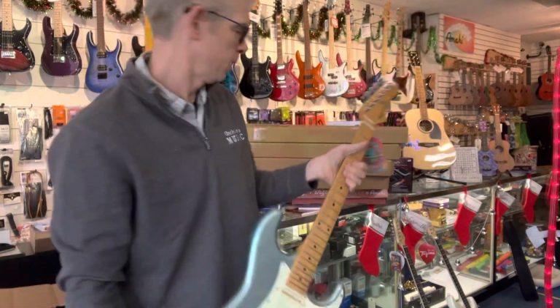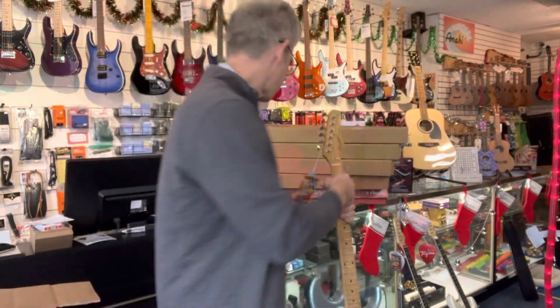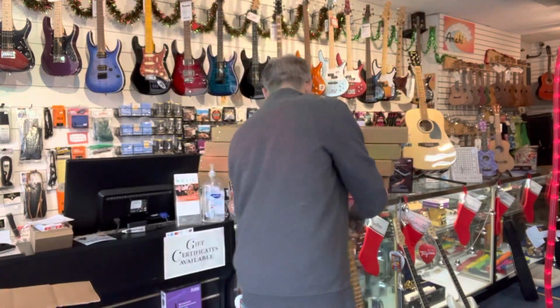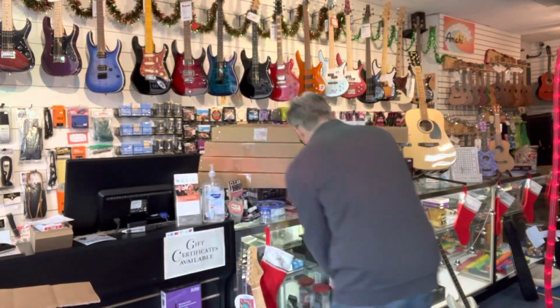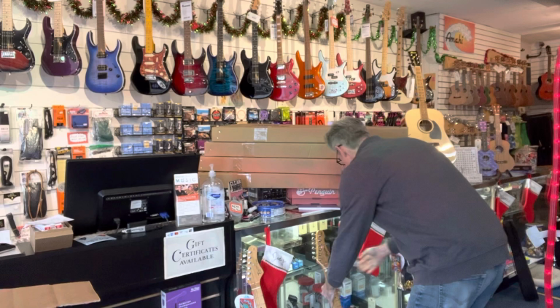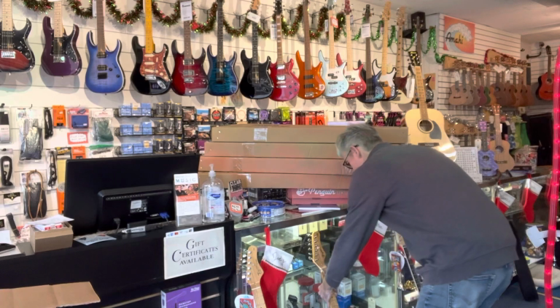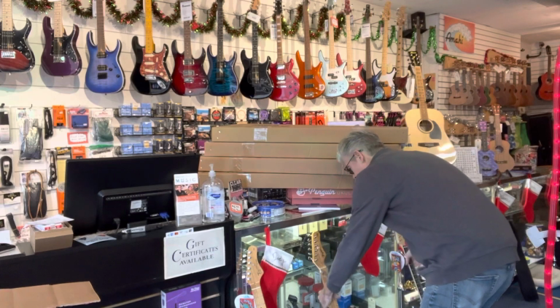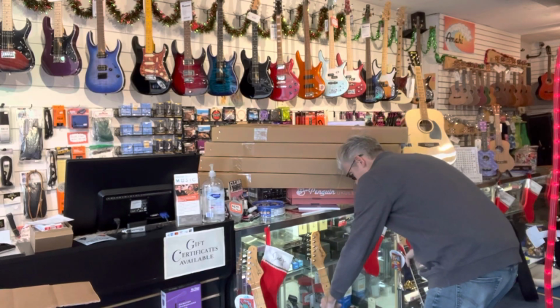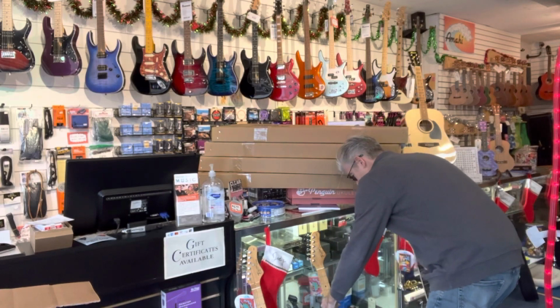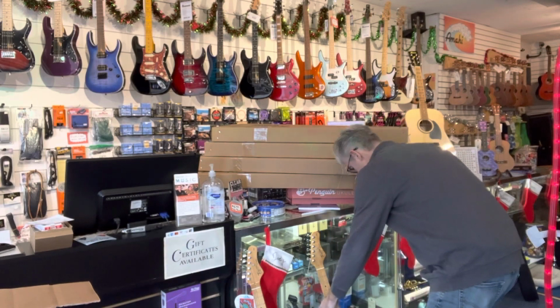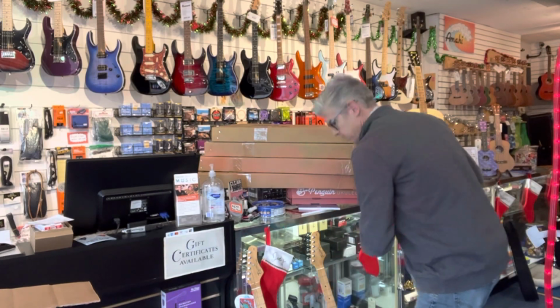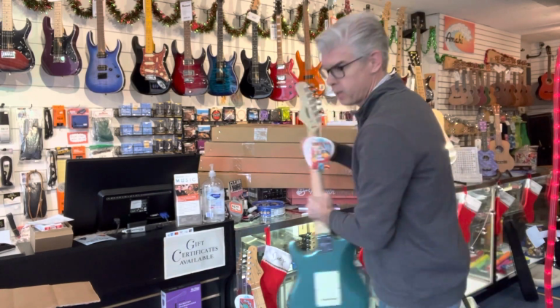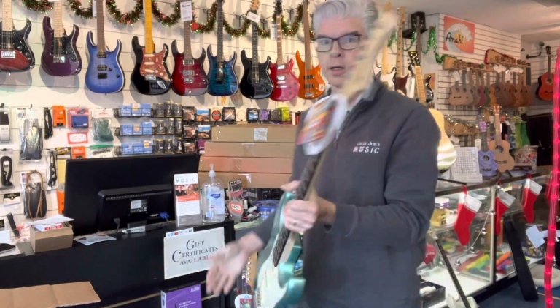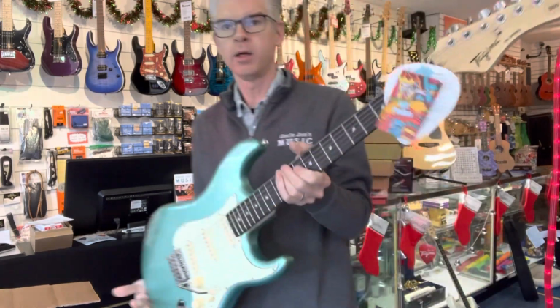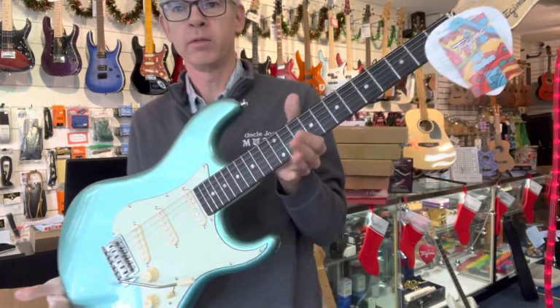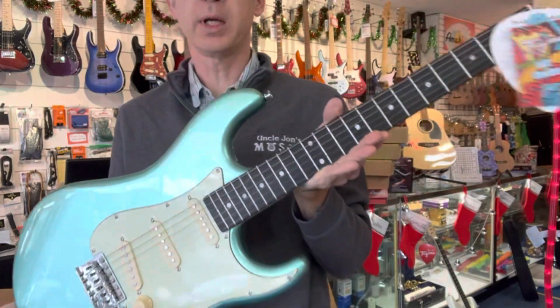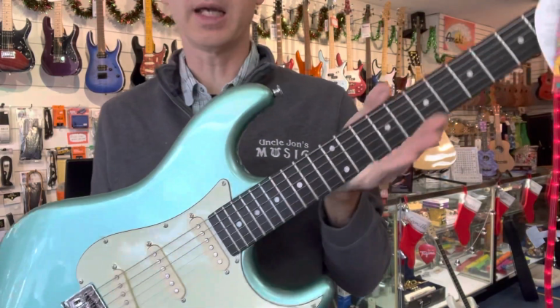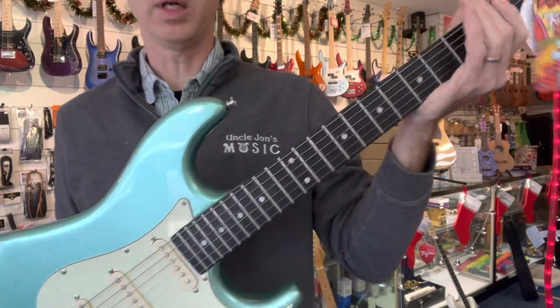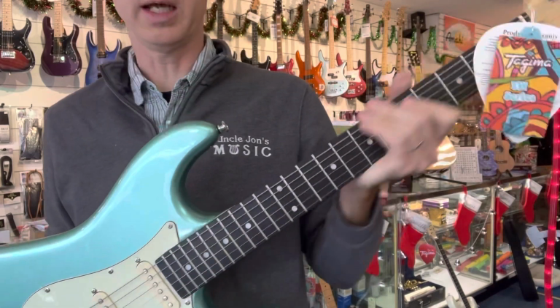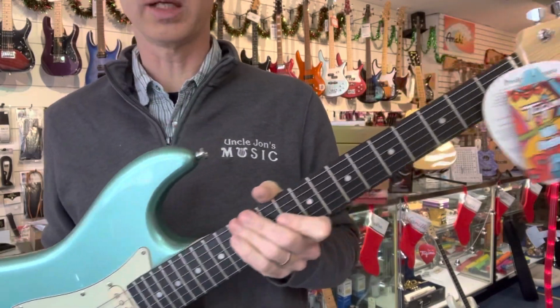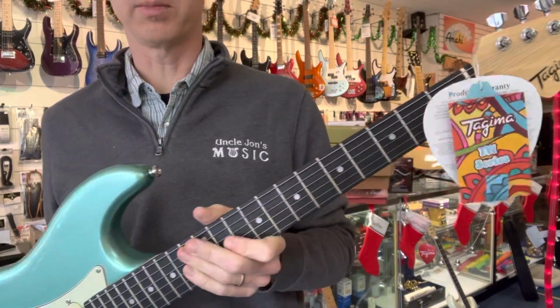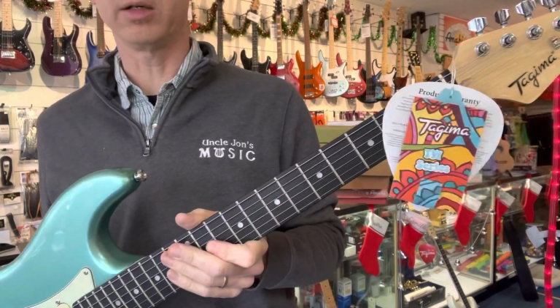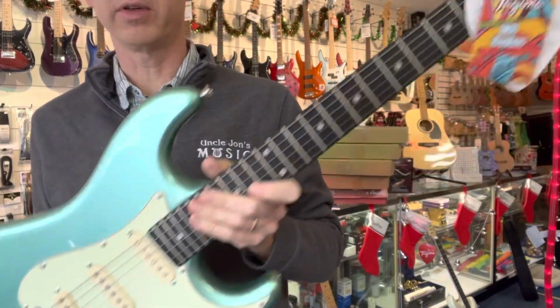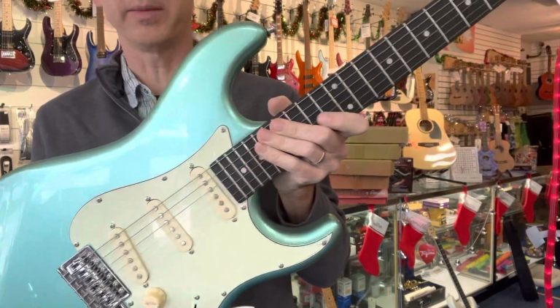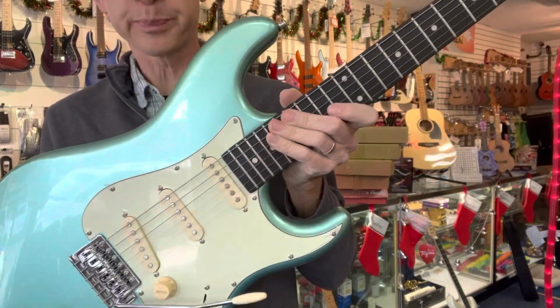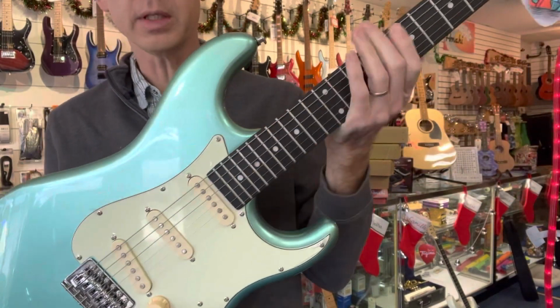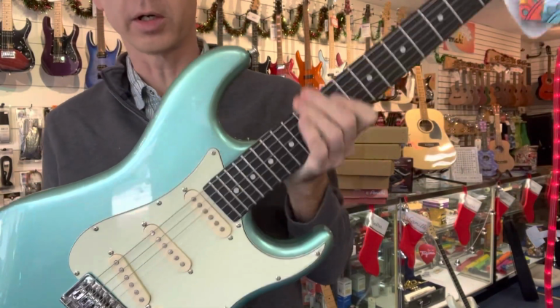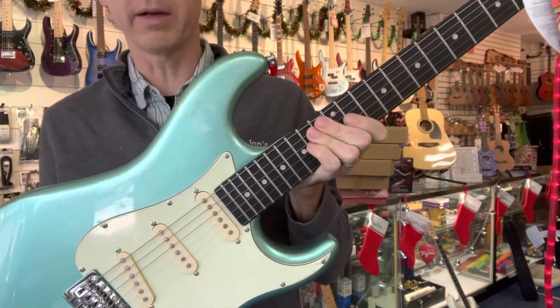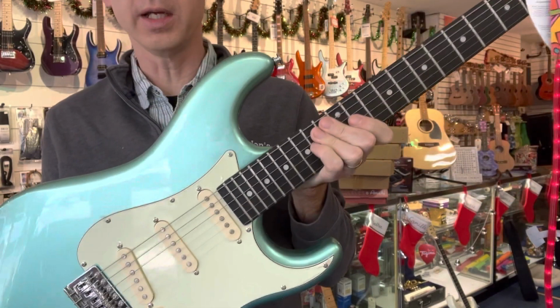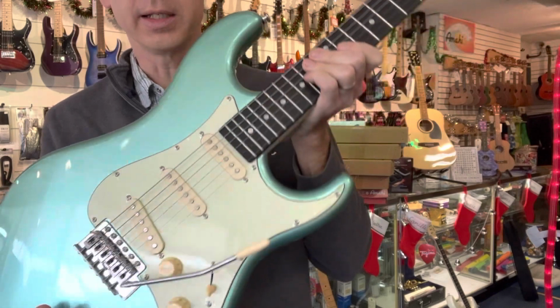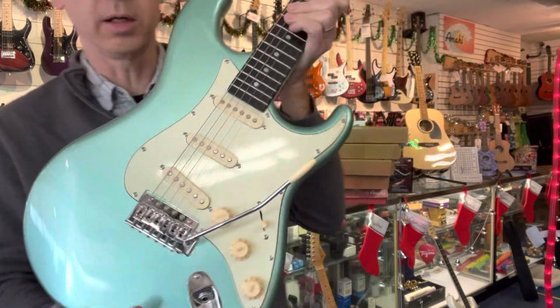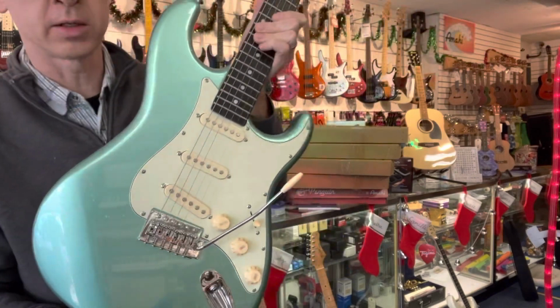Got a couple more over here with some more excellent color choices. Now this one has a Techwood neck, so that's just depending on your preference, but darker color, obviously. And this is called Mint Green.